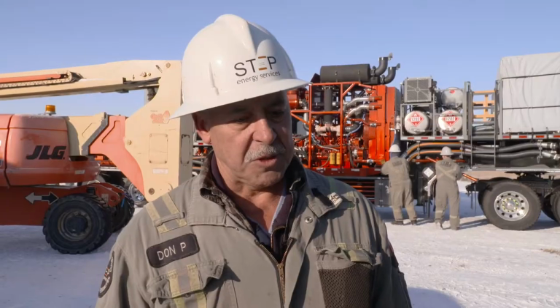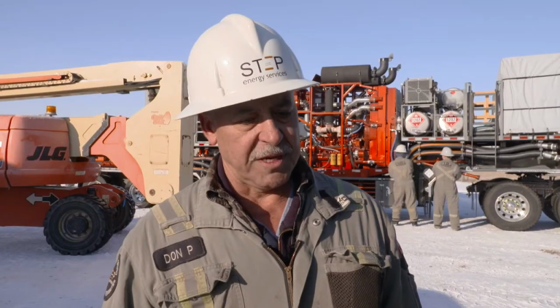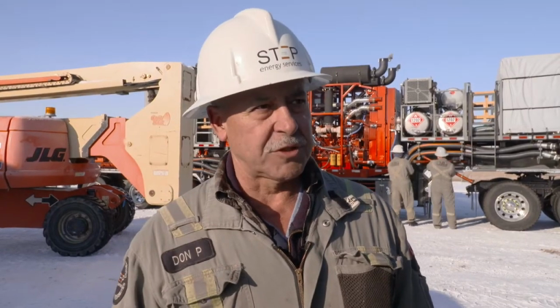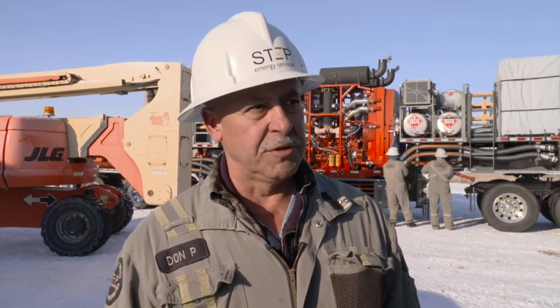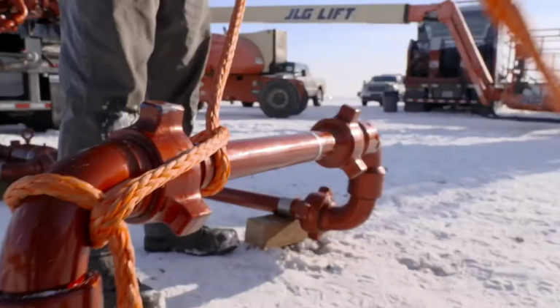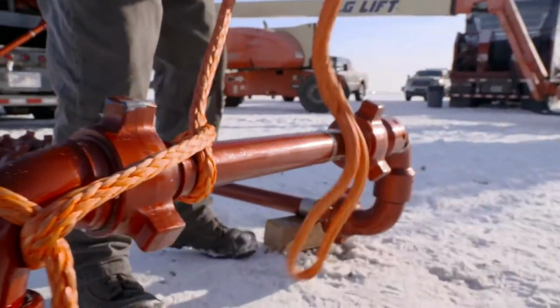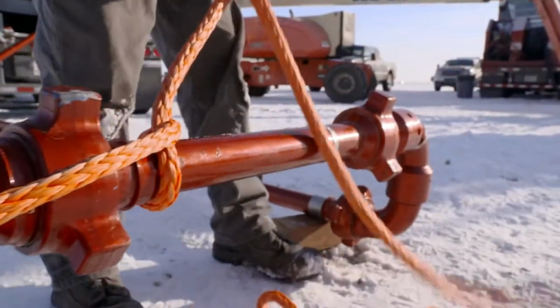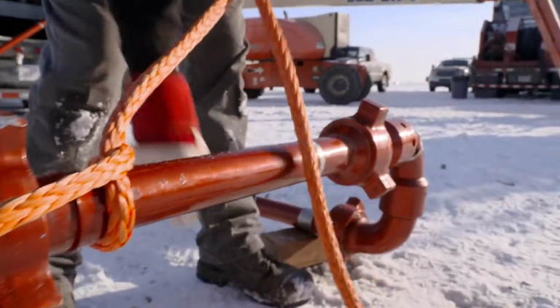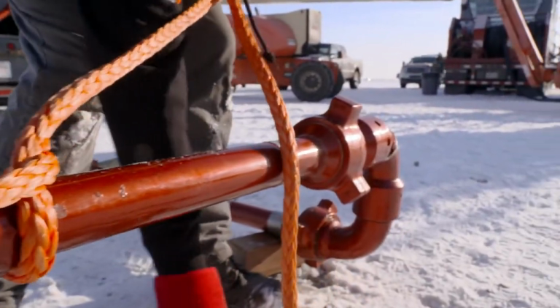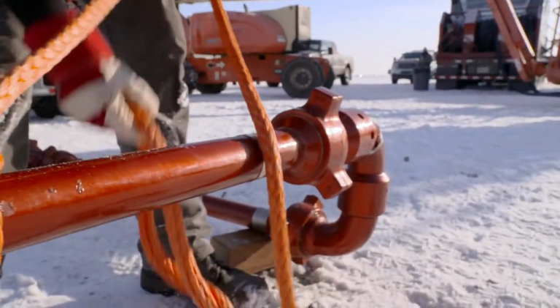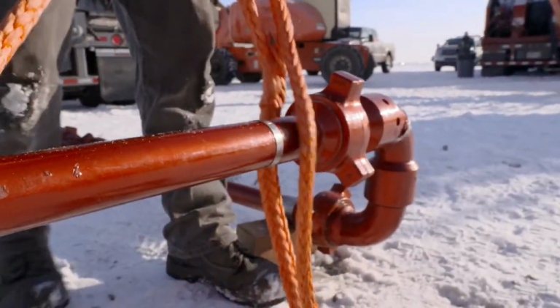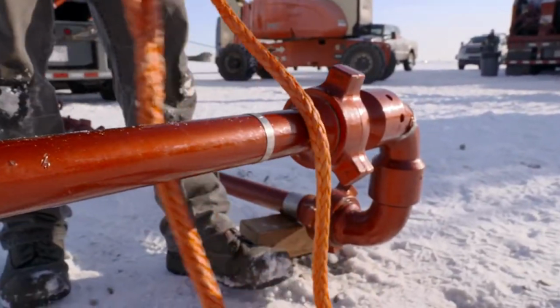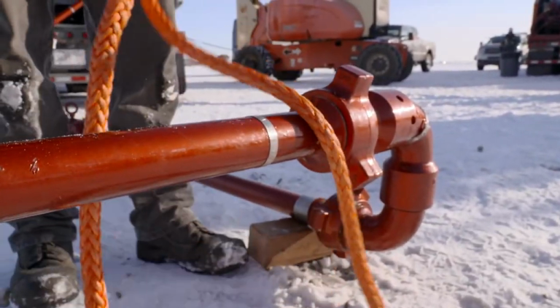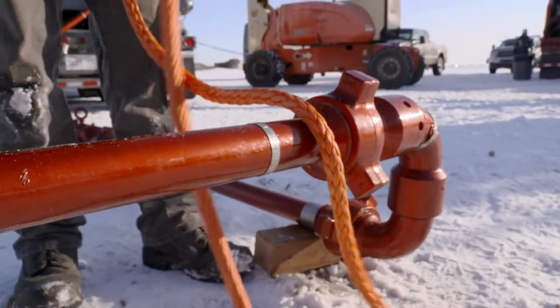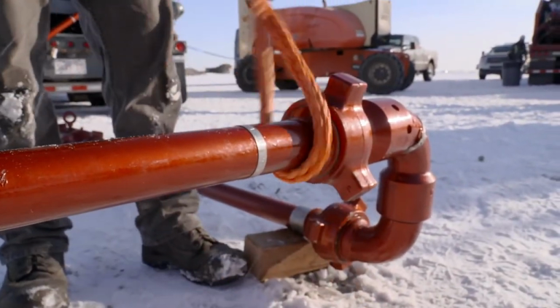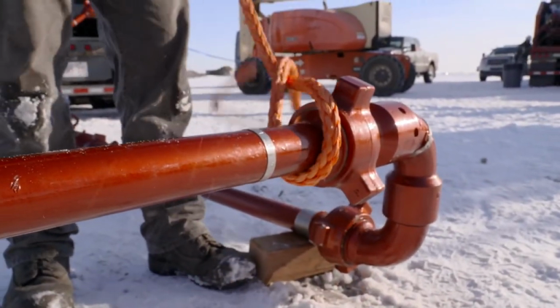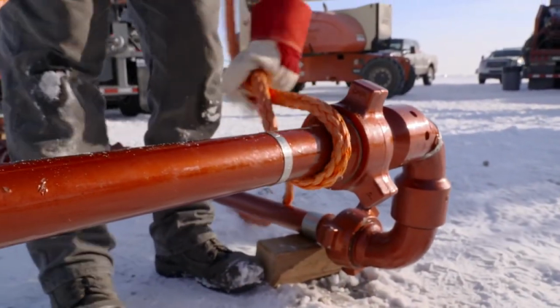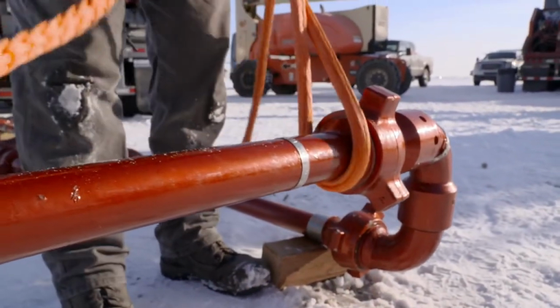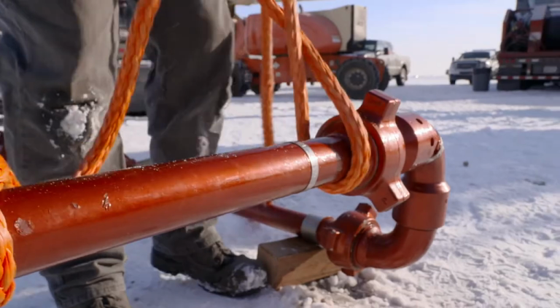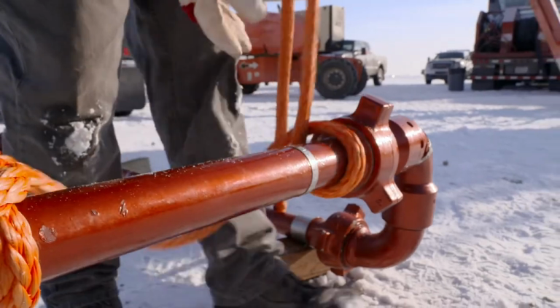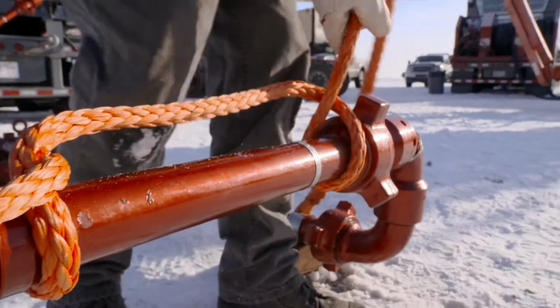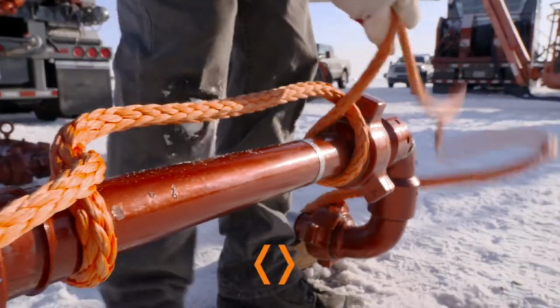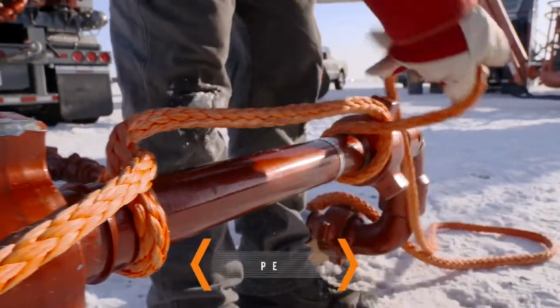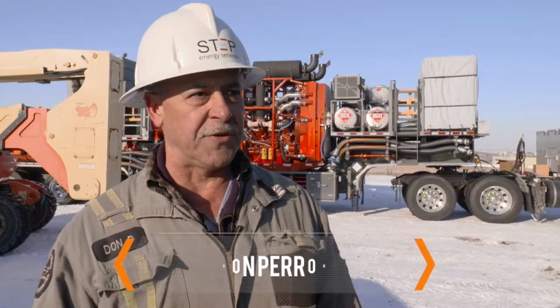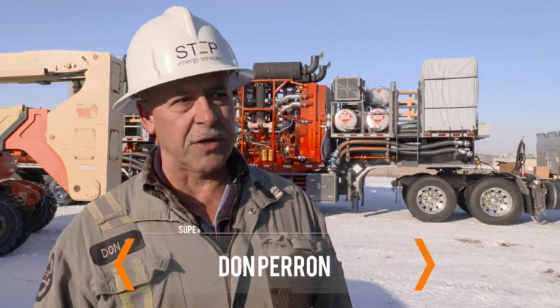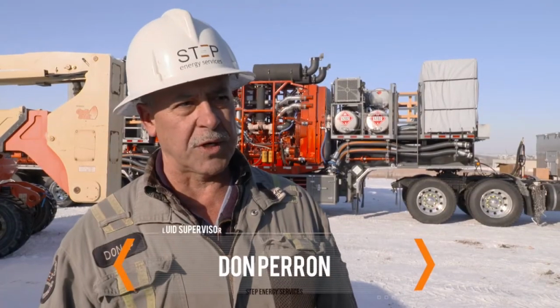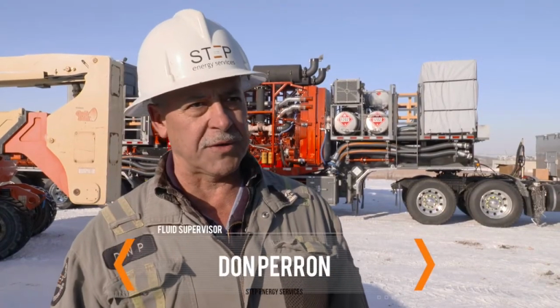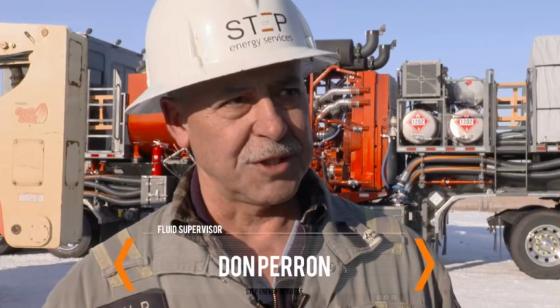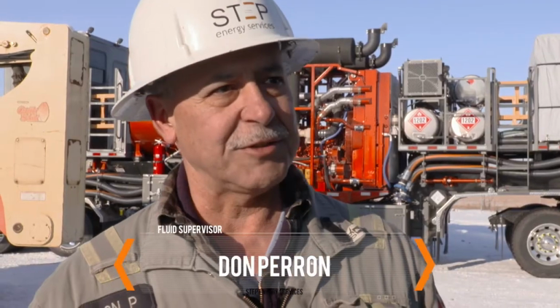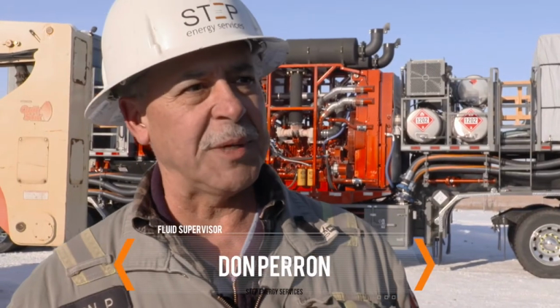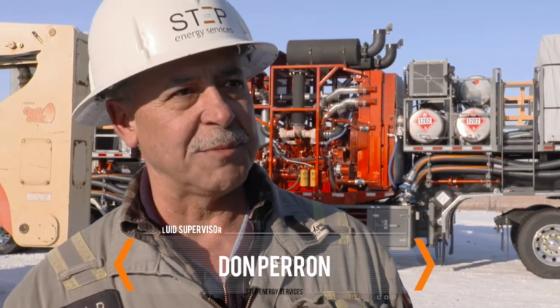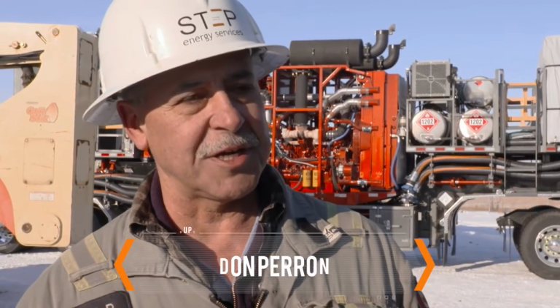Personally, I've used numerous types of systems. Working with them in the mud, cold climates like this, they get so frozen up that they're very hard to work with. It's going to save us a tremendous amount of time.